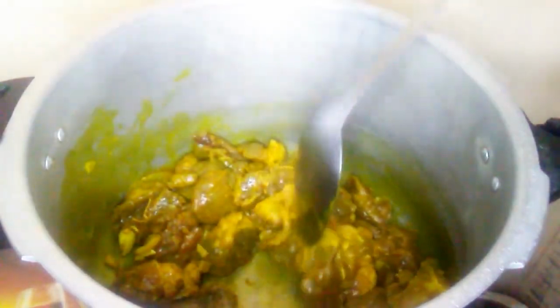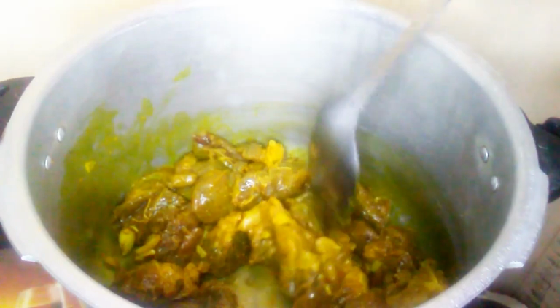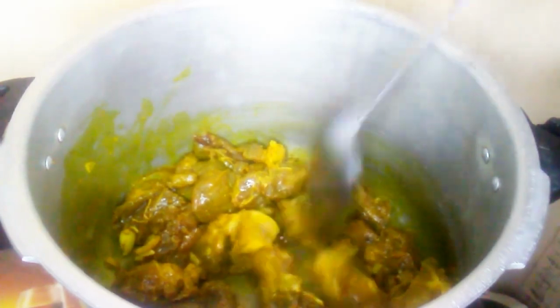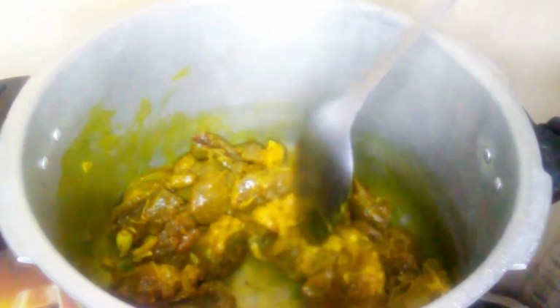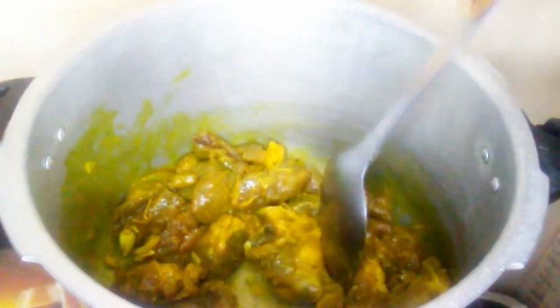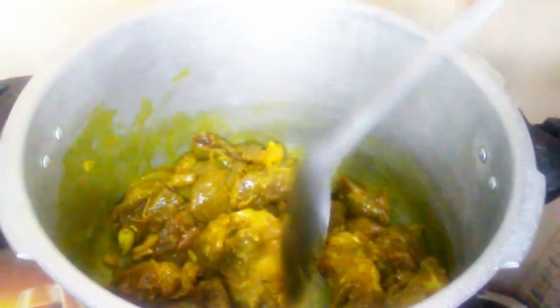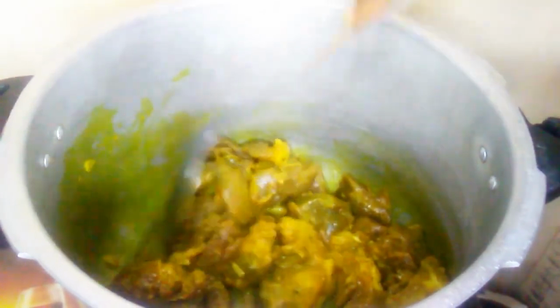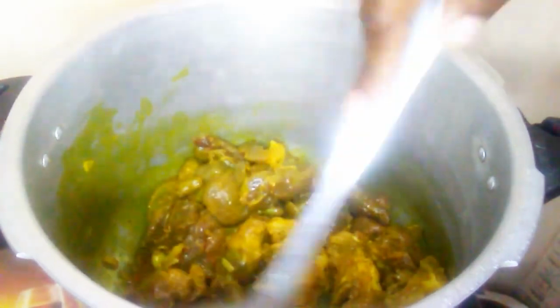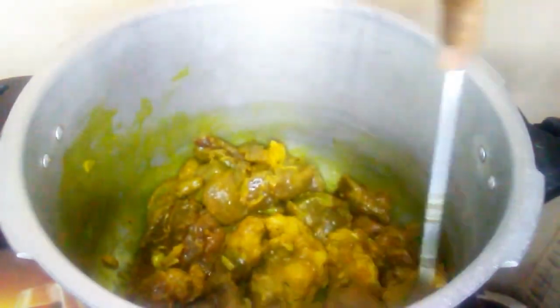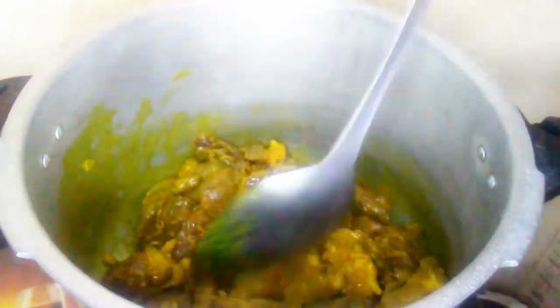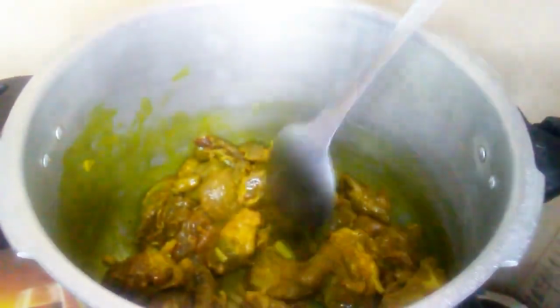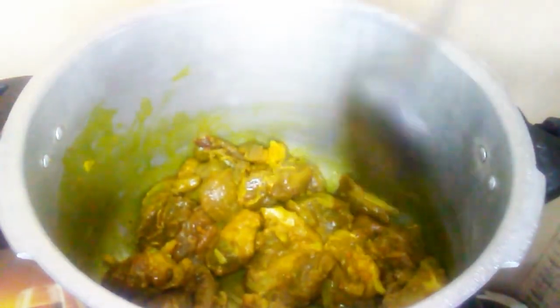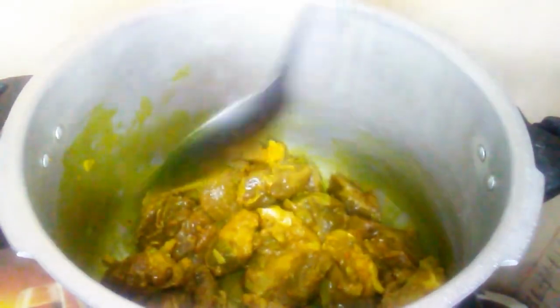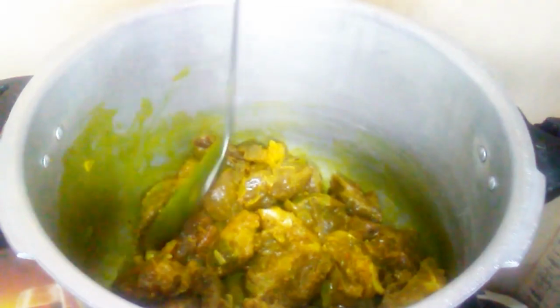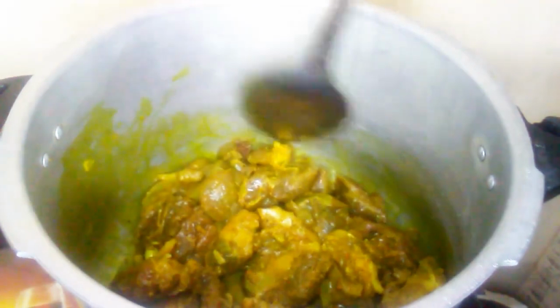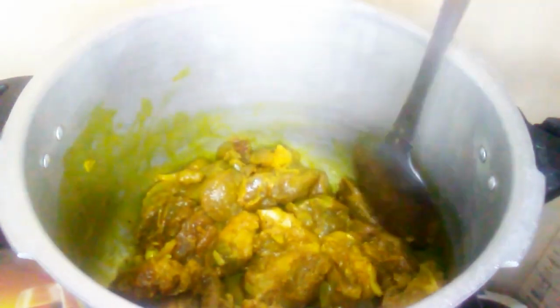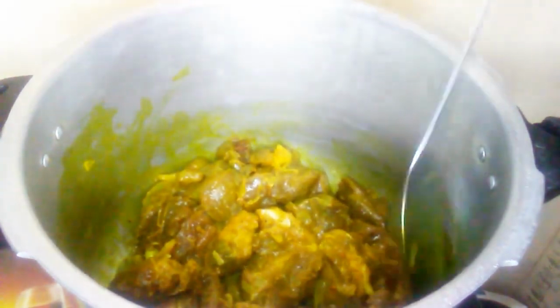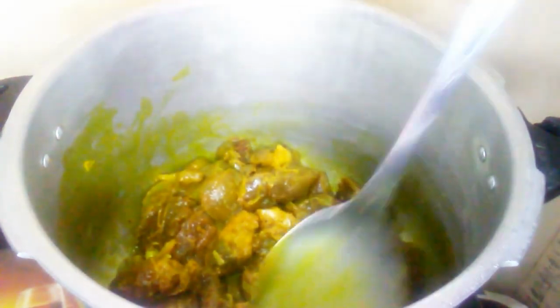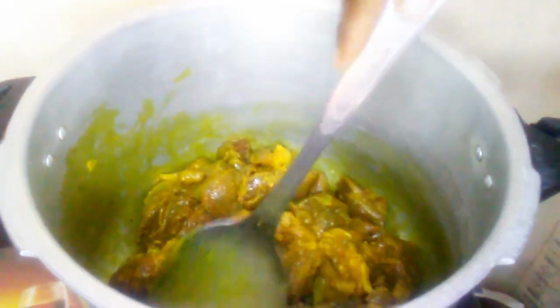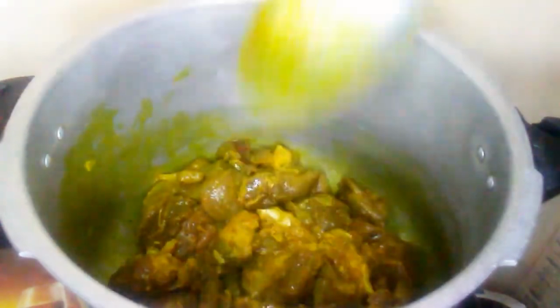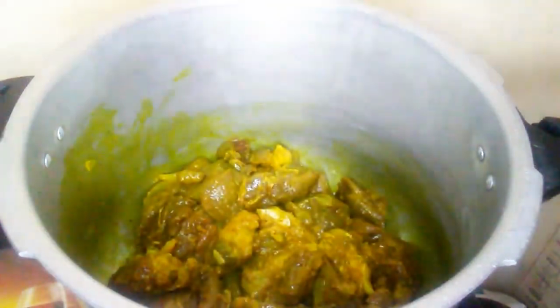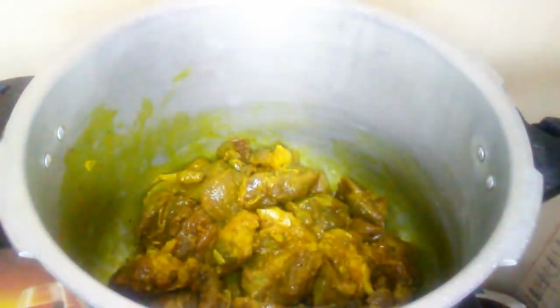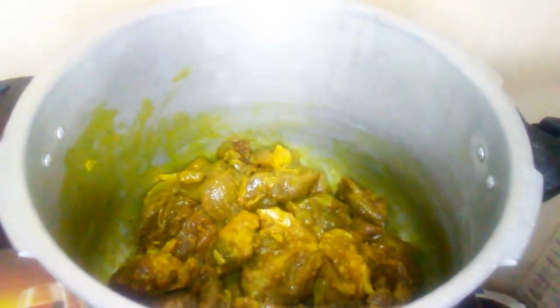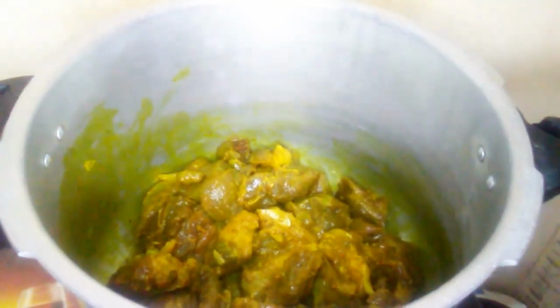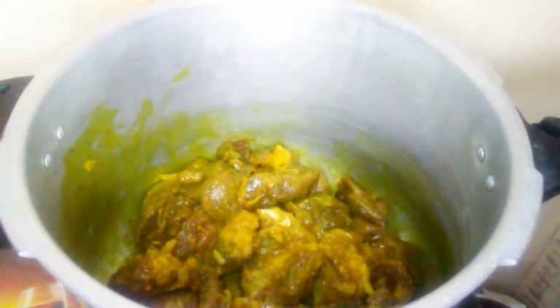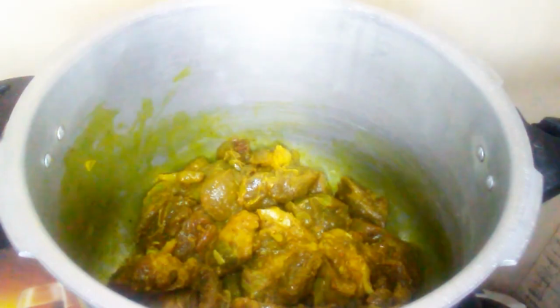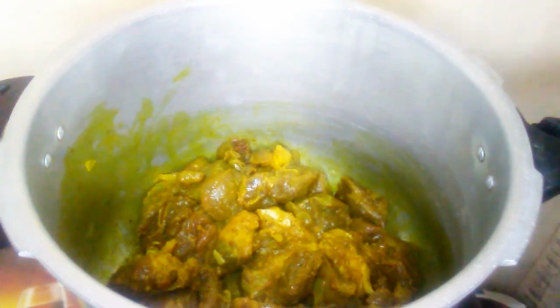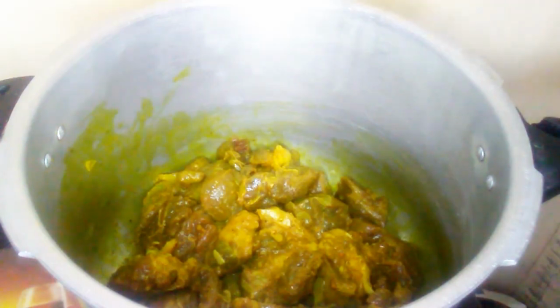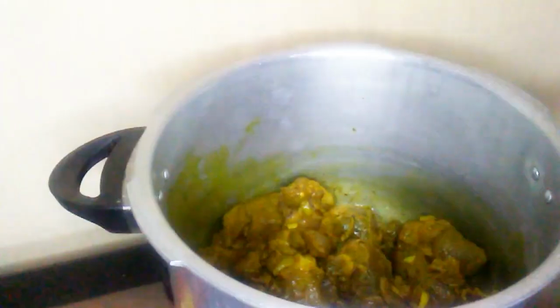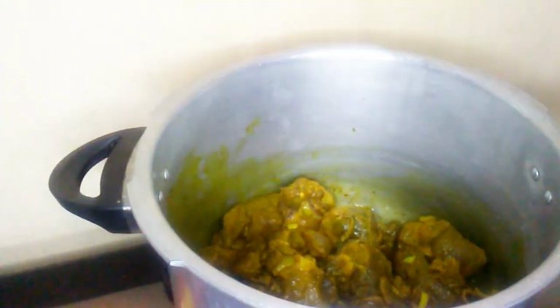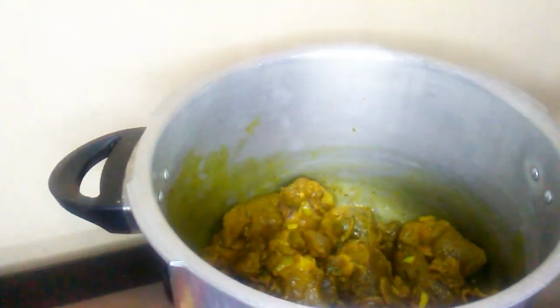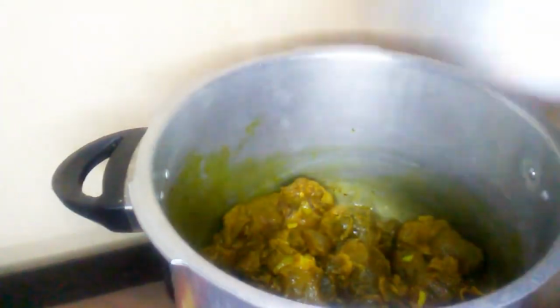Cover the pressure cooker without the rubber and the weight, and let it steam for about five to seven minutes. When you do it this way, it will develop a lot of flavor and it will develop some water of its own.